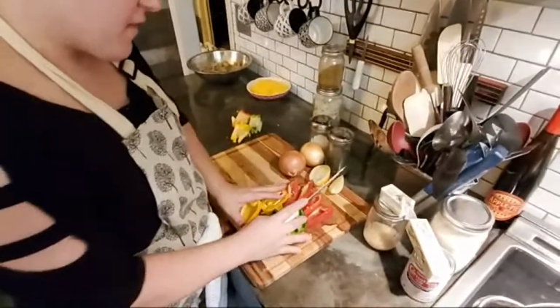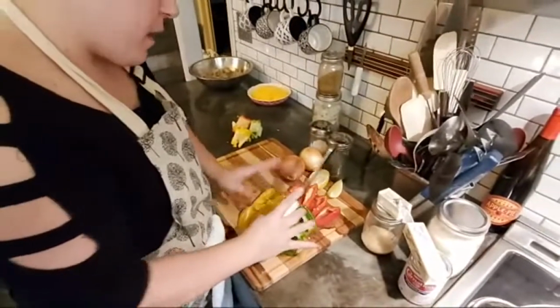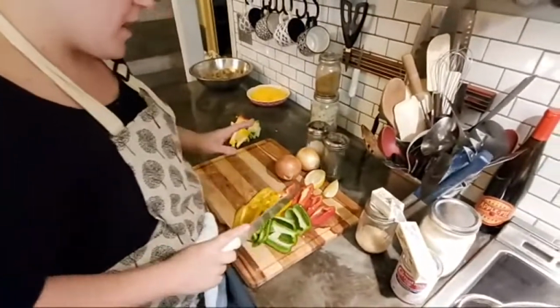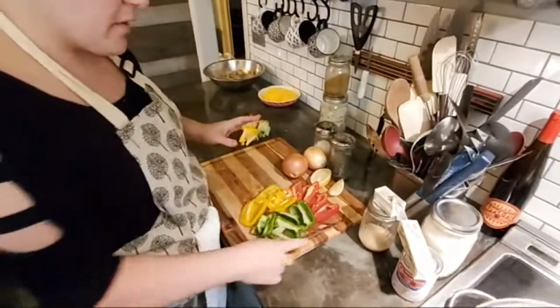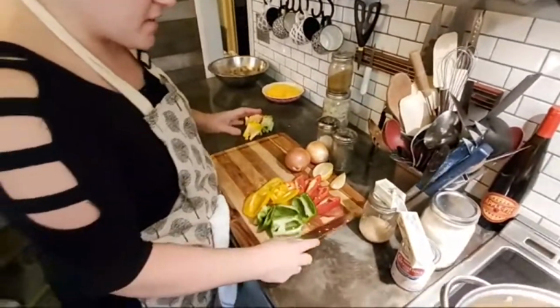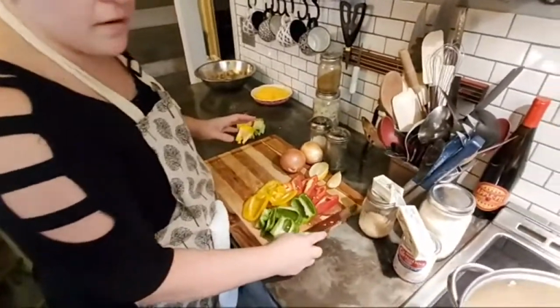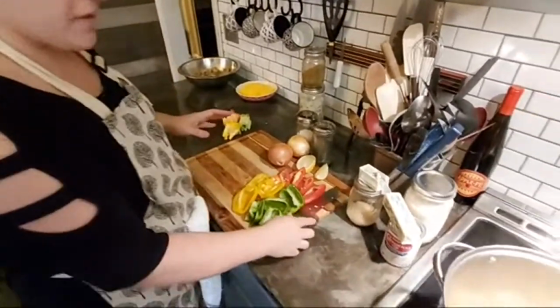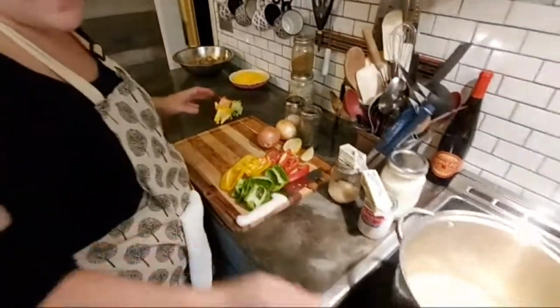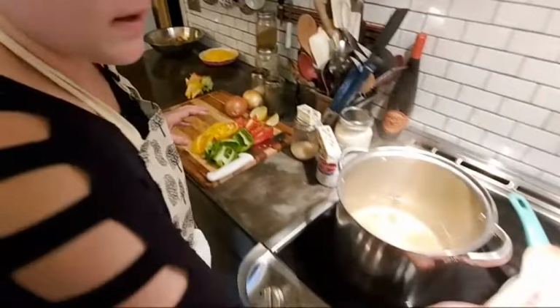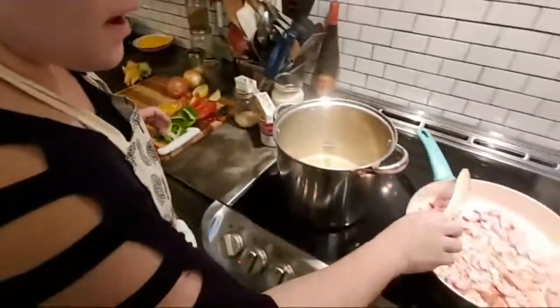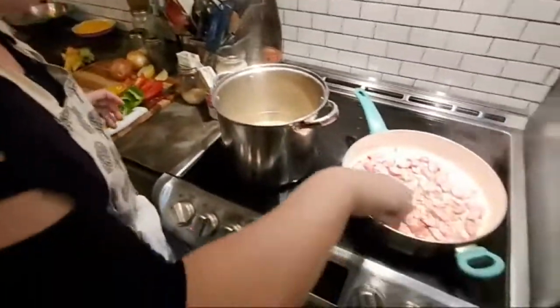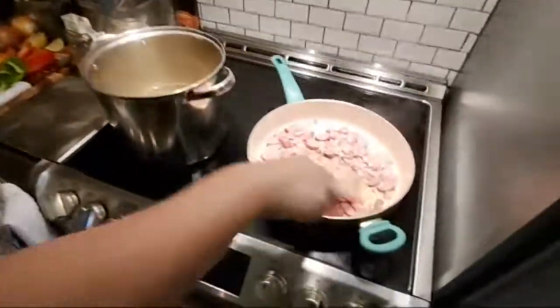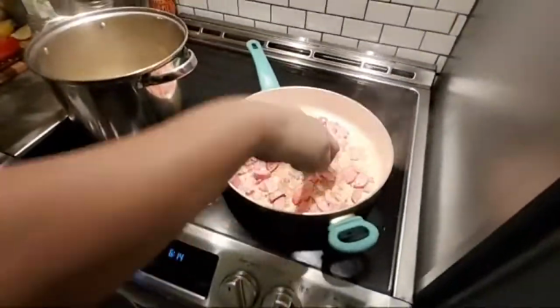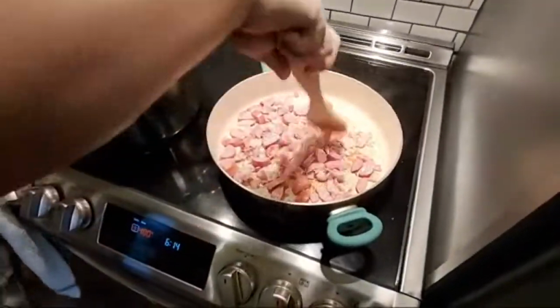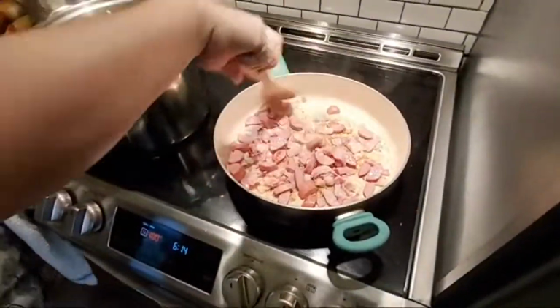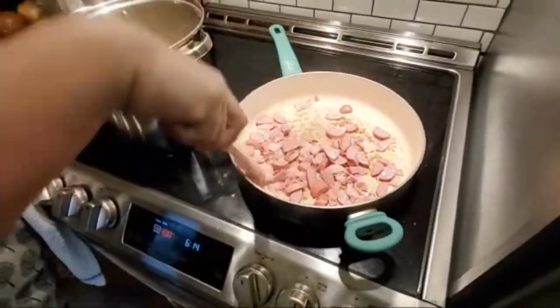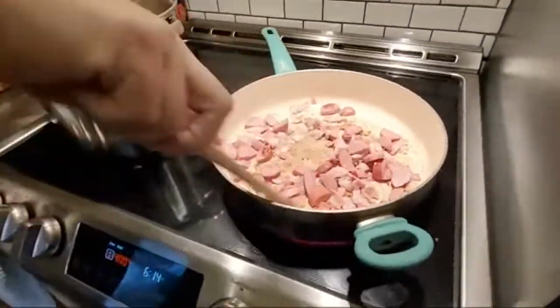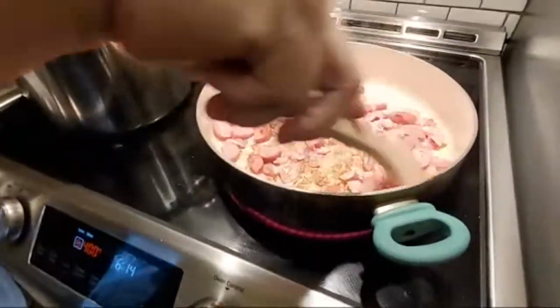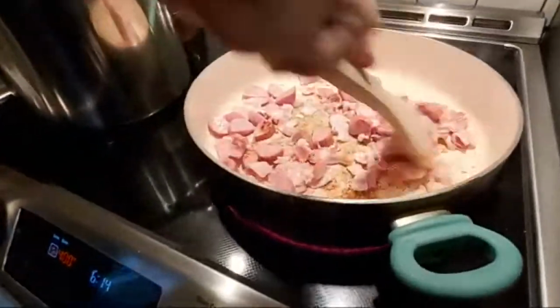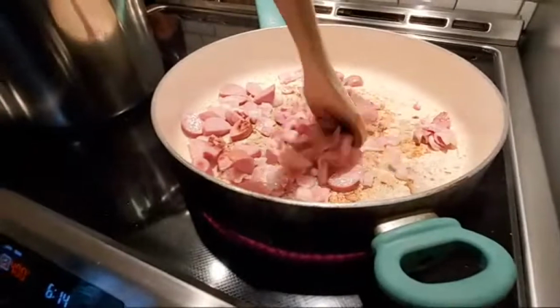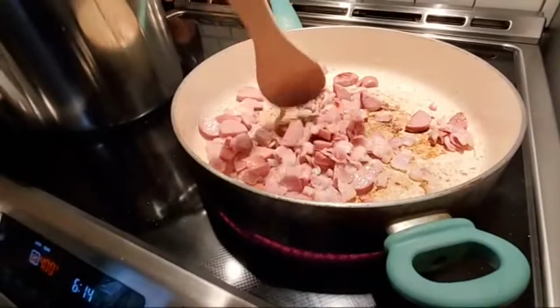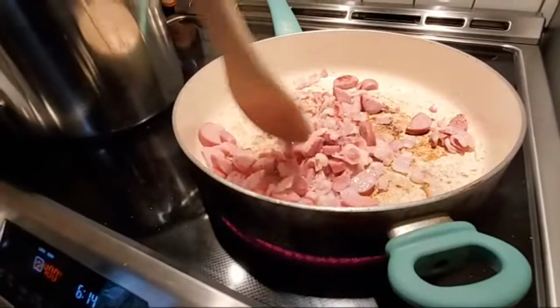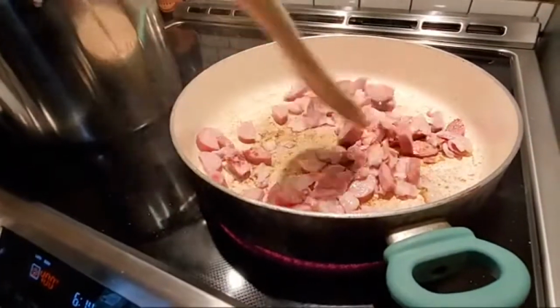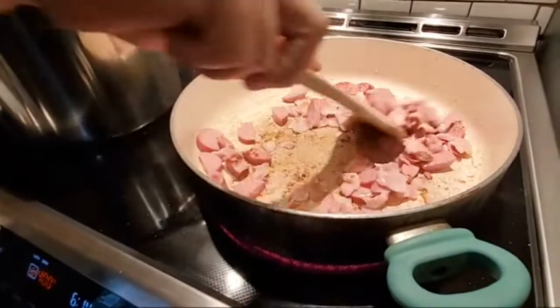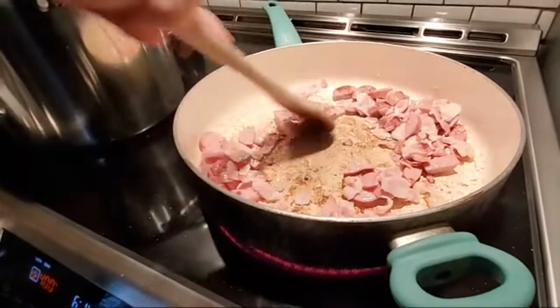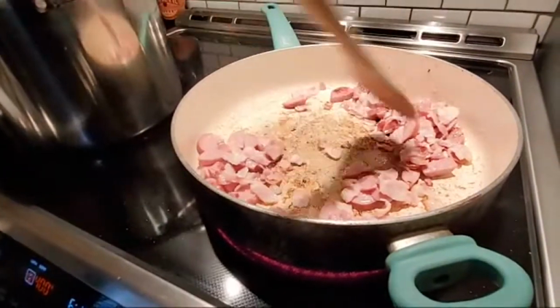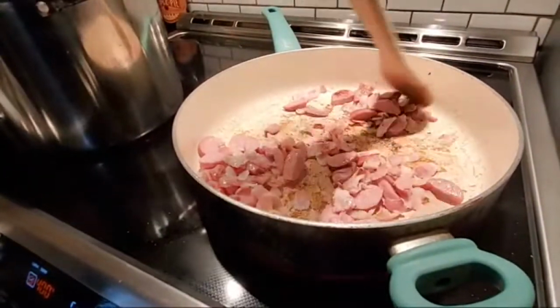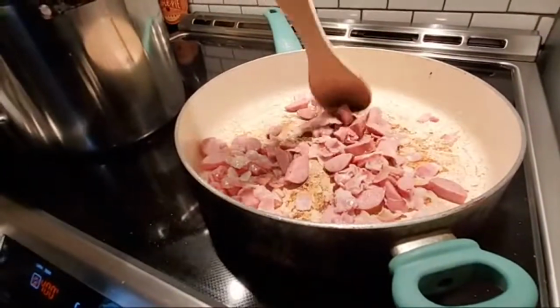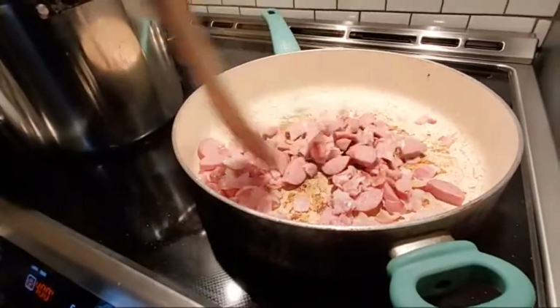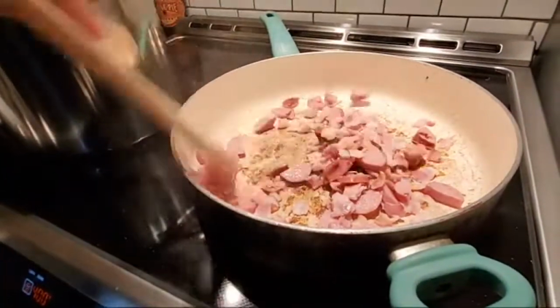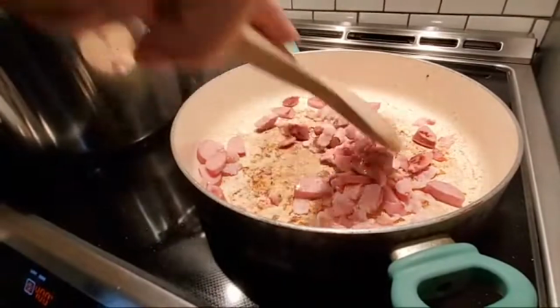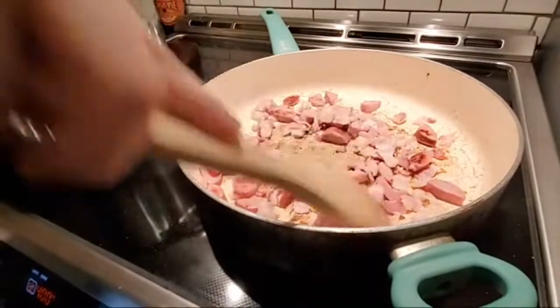I've got some peppers here and we're going to dice those down. I'm just going to check on this bacon again — we're getting some movement, some sizzle, some browning. That's exactly what I want to see on all of this meat. You want to get it browned up and get some of the grease coming out of that.